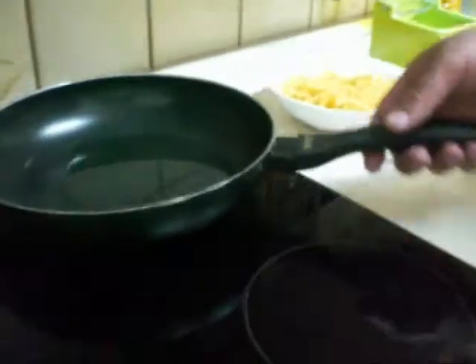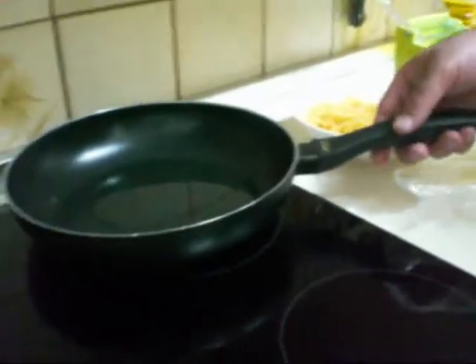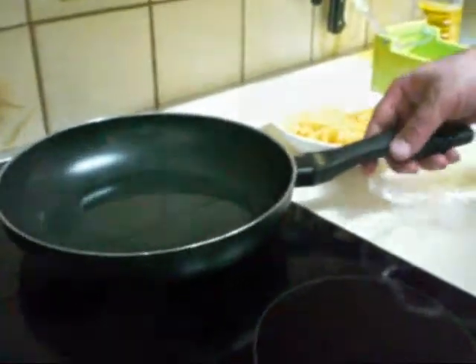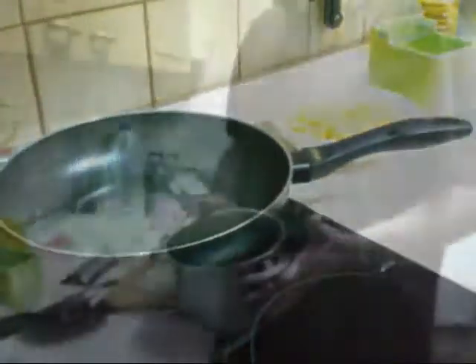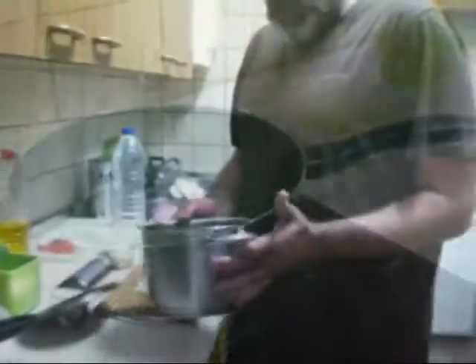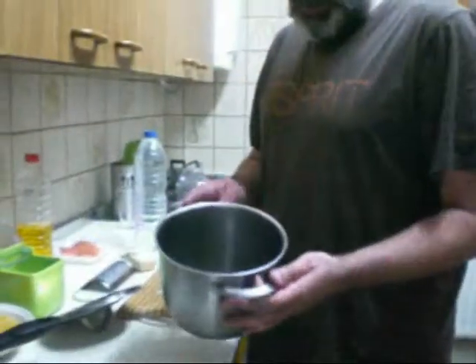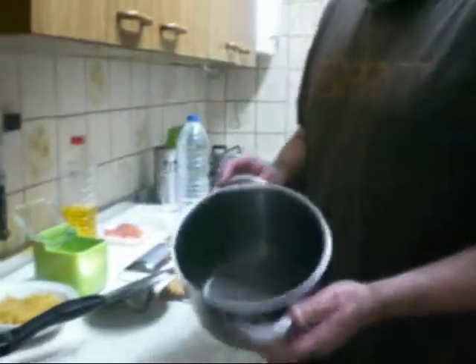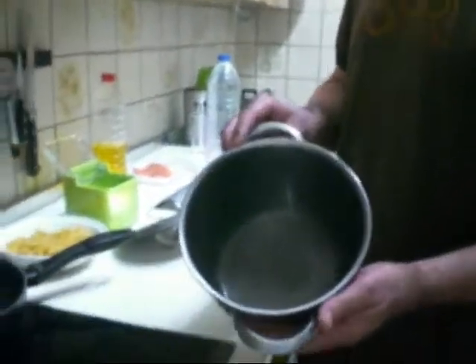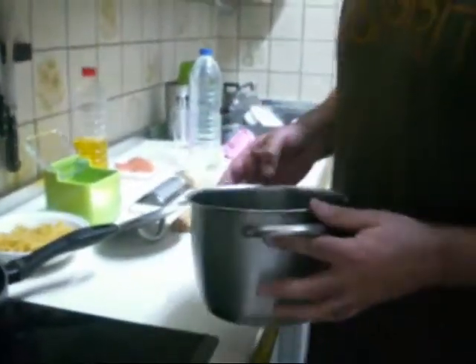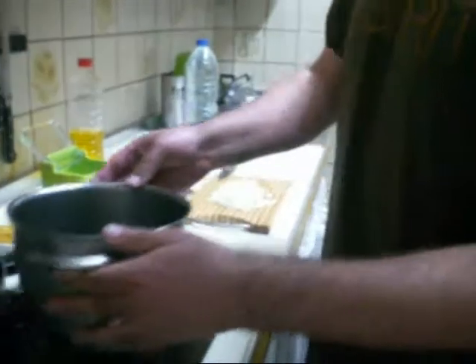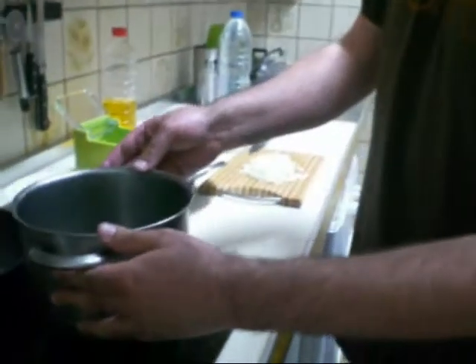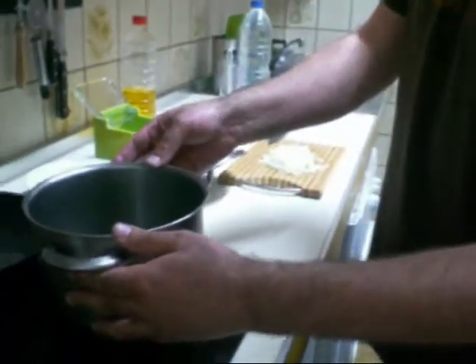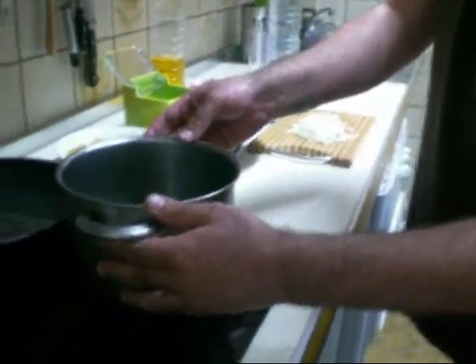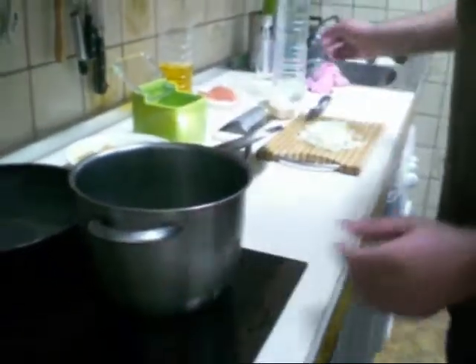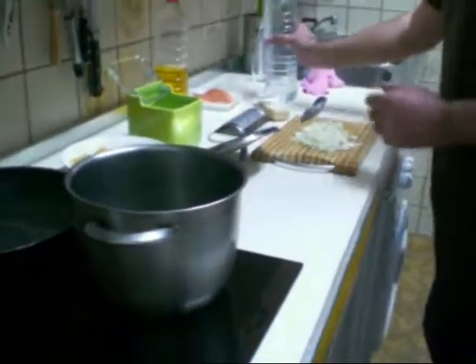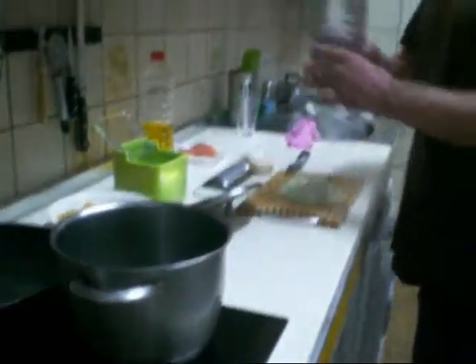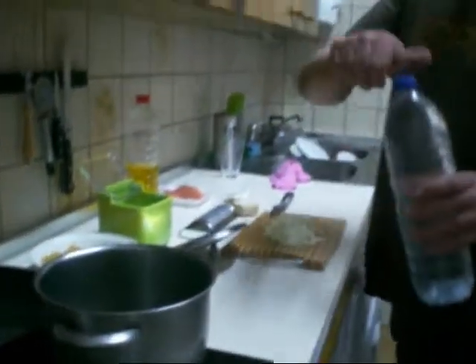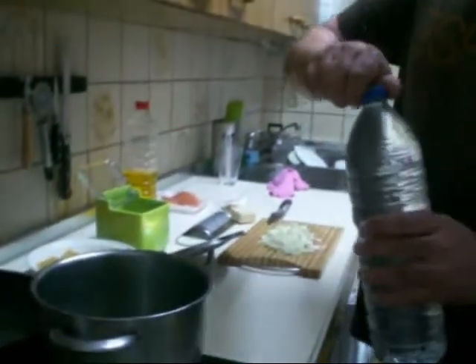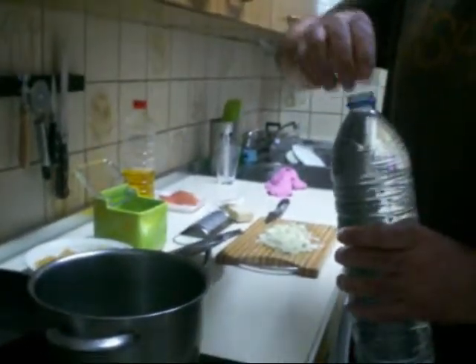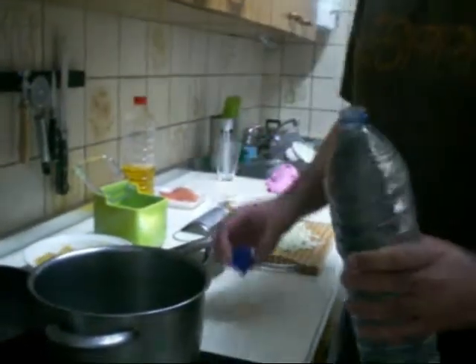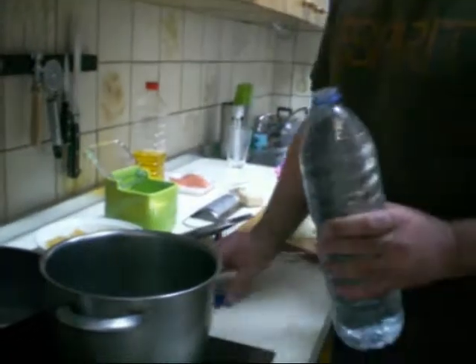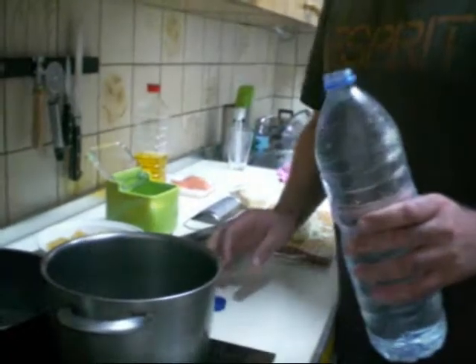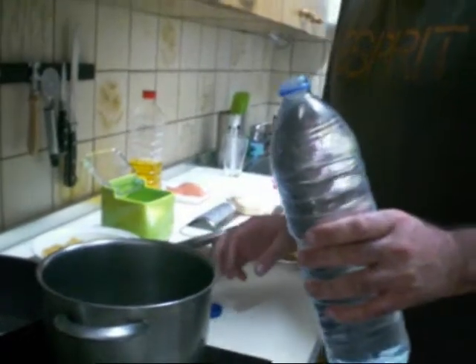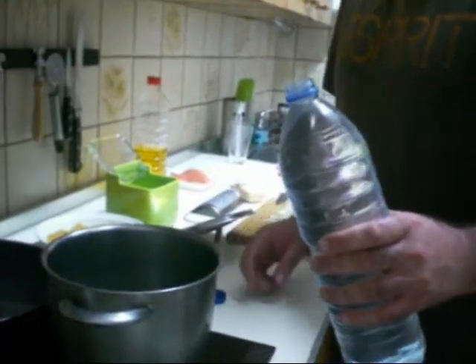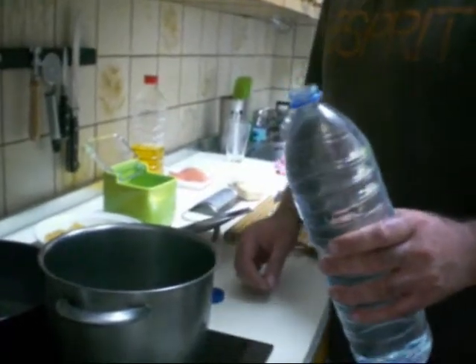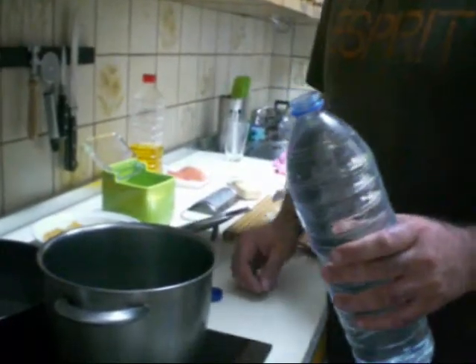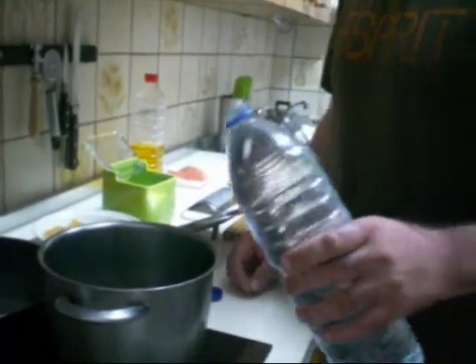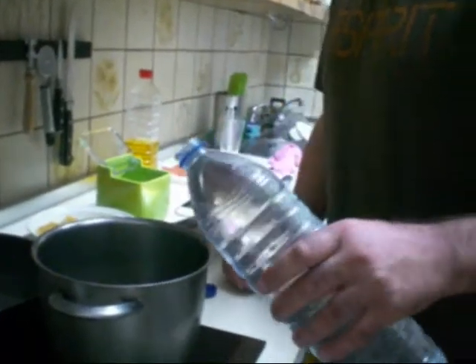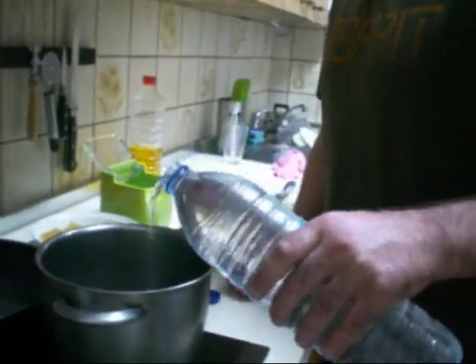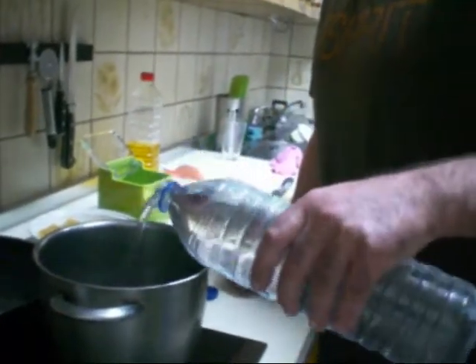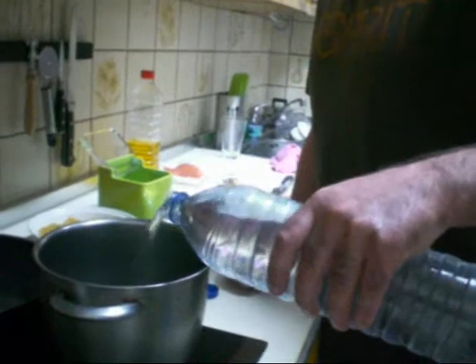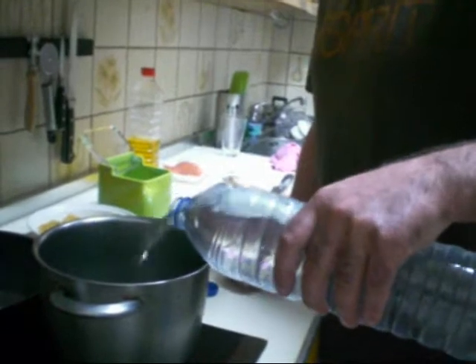The oil should be ready. We take another pan, we put it on the fire and we put some water. The trick for making very good pasta, filling pasta, is to put enough water.